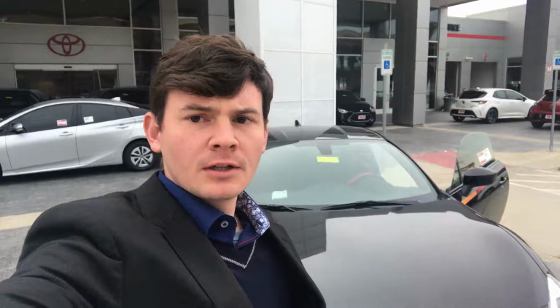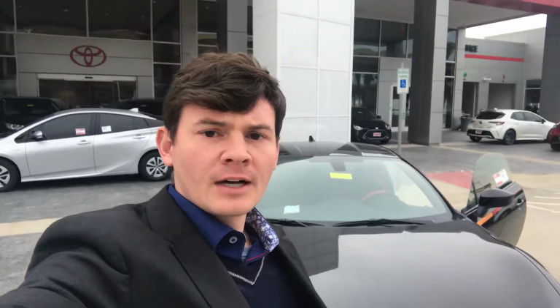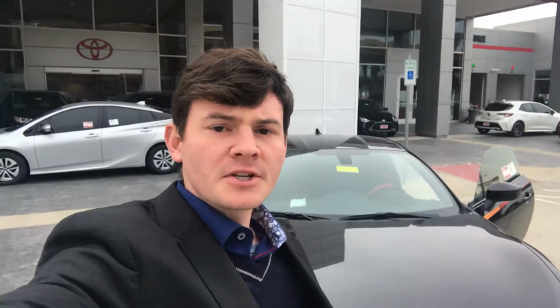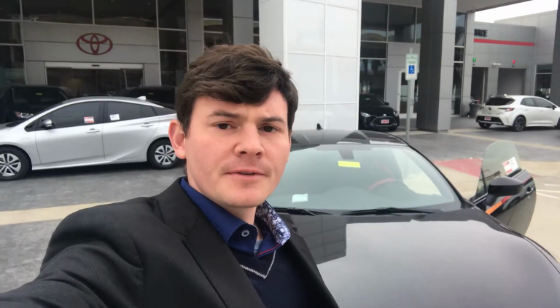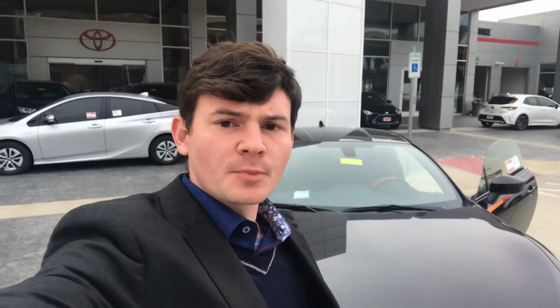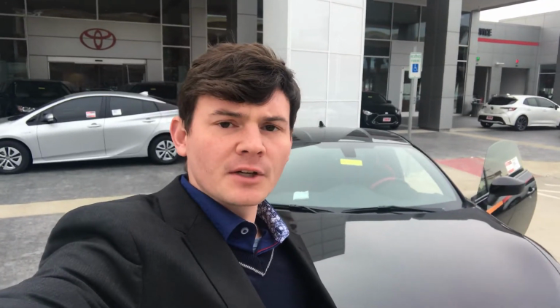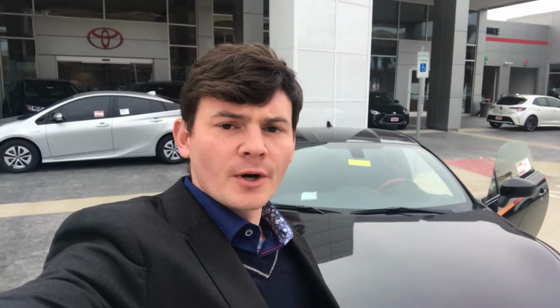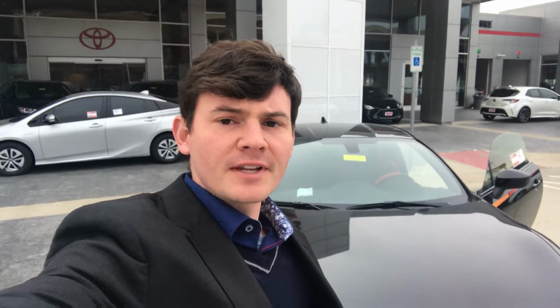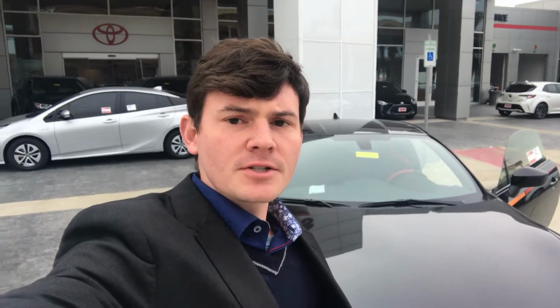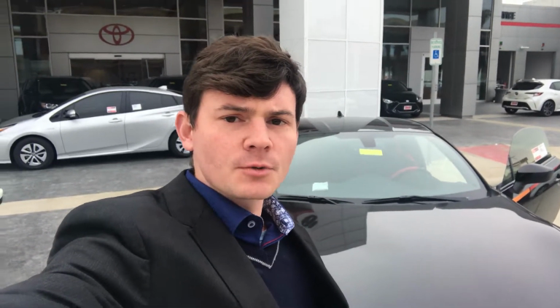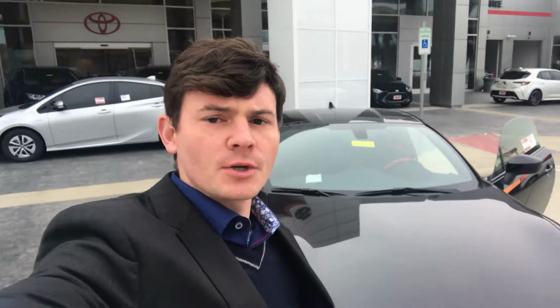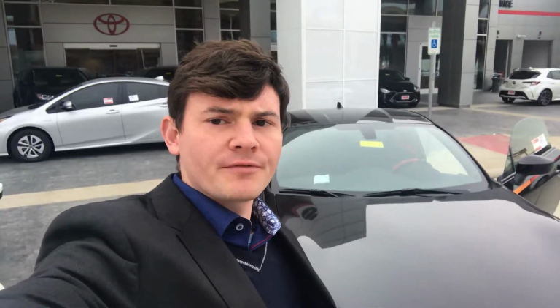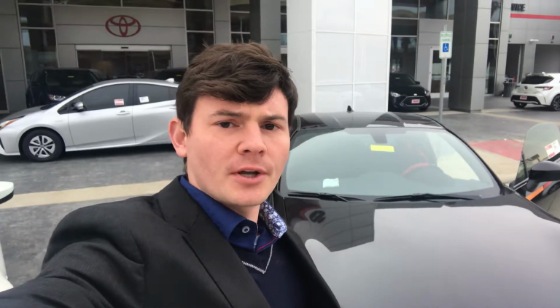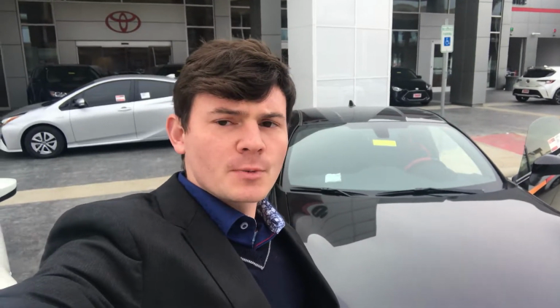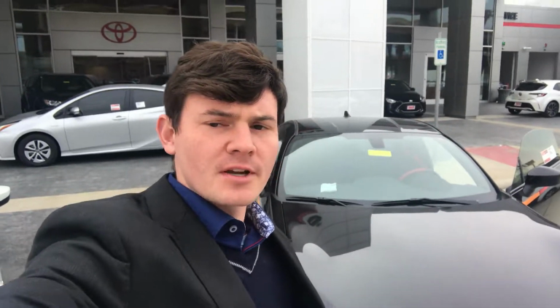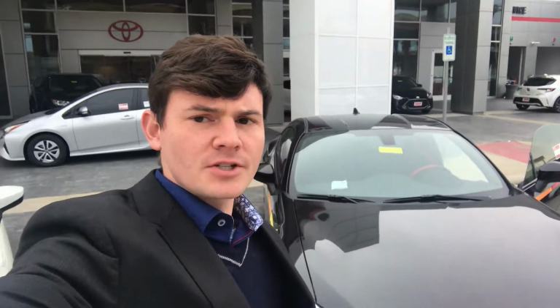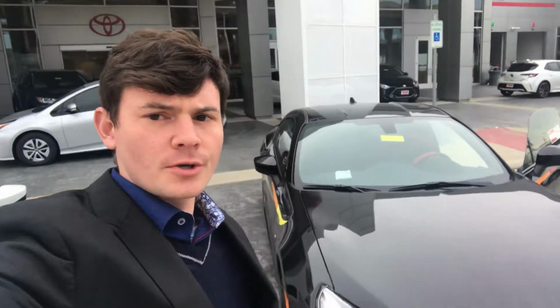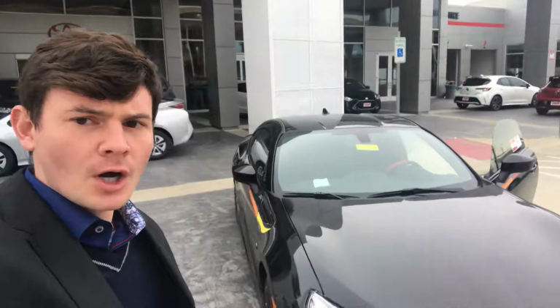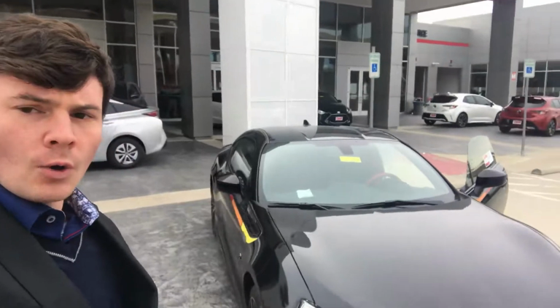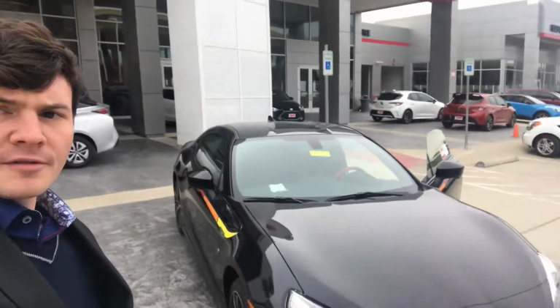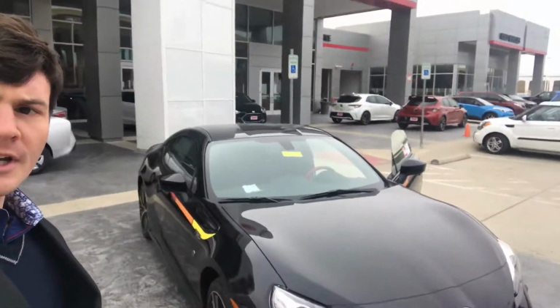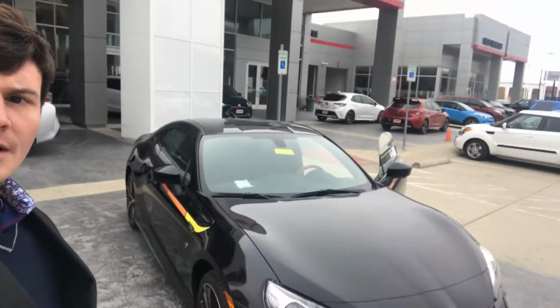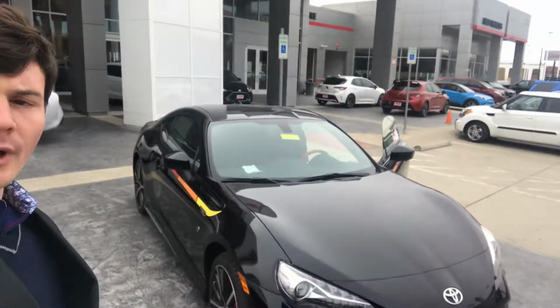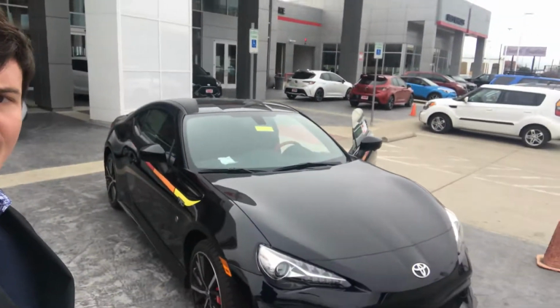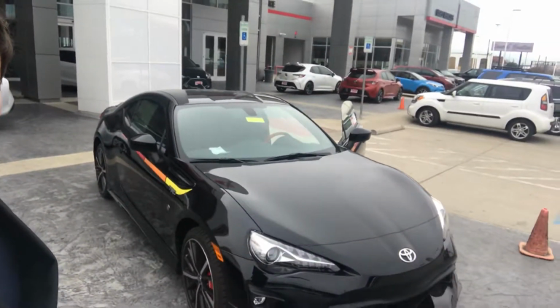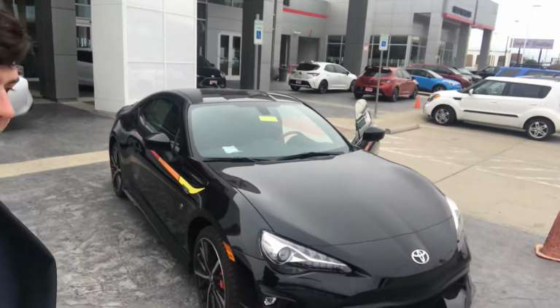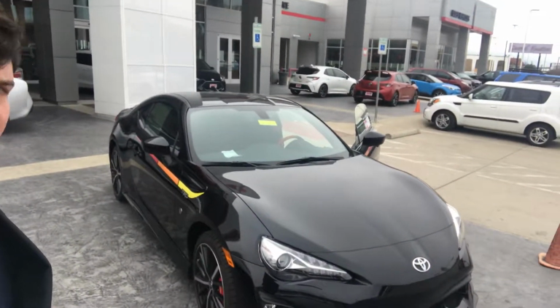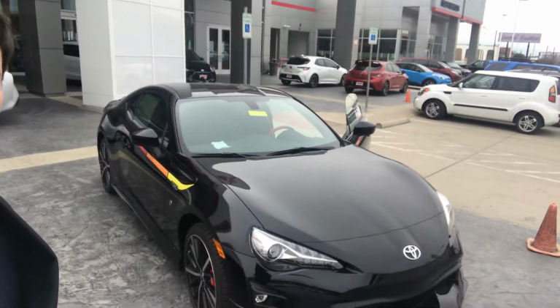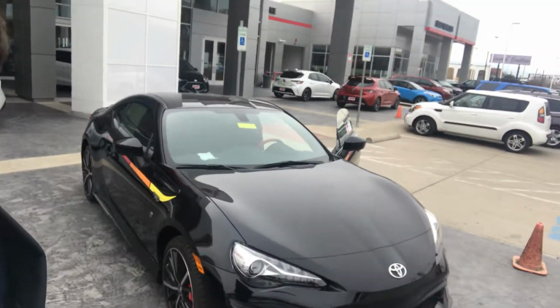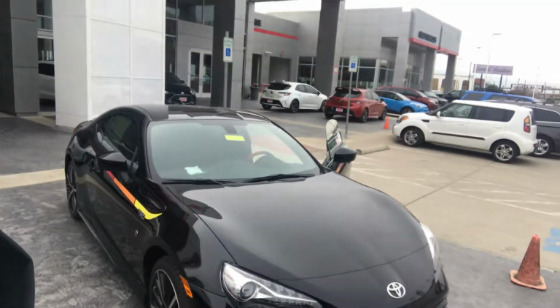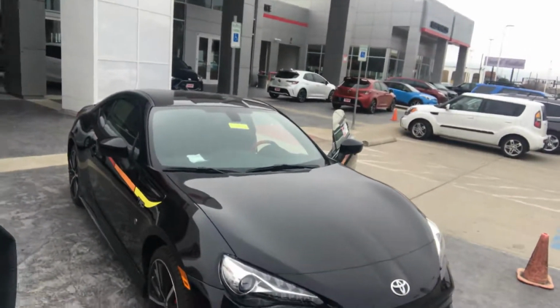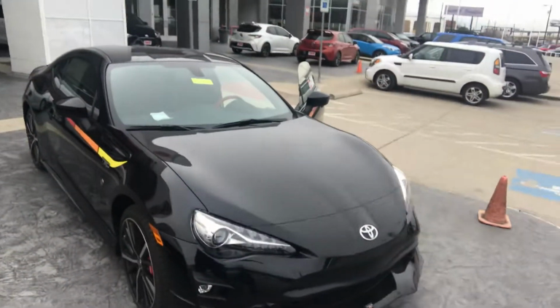Hi Antonia, this is Bradley over at Toyota of Dallas. I just want to send you a quick video to introduce myself and to show you one of the Toyota 86s I have in stock here.